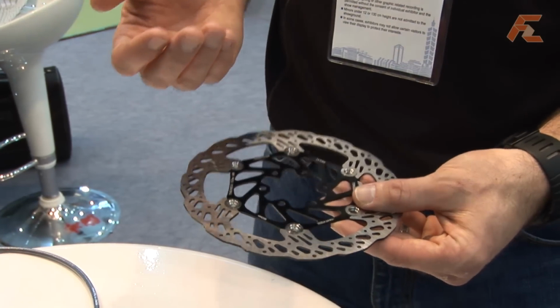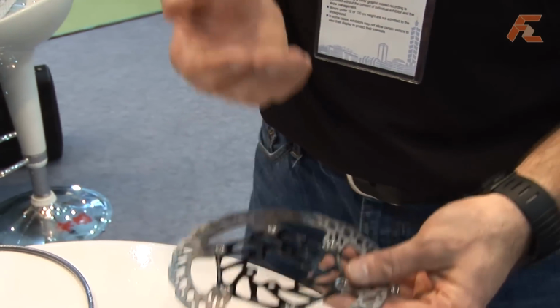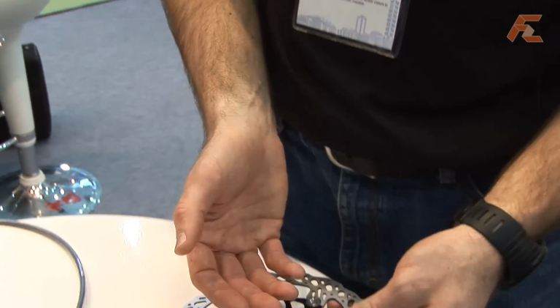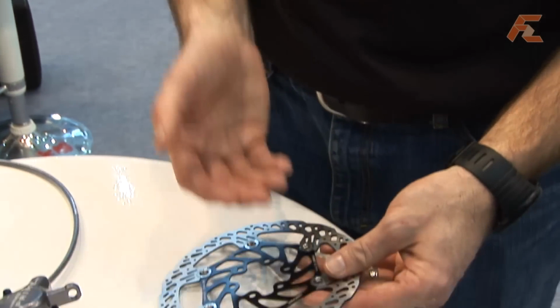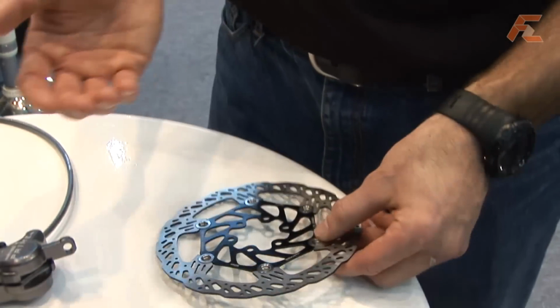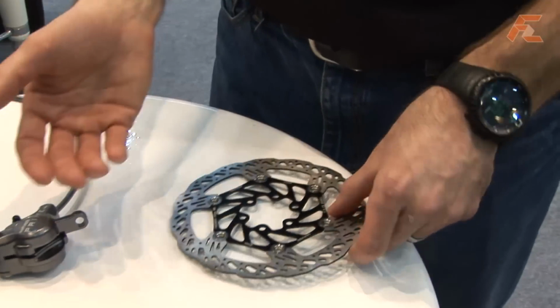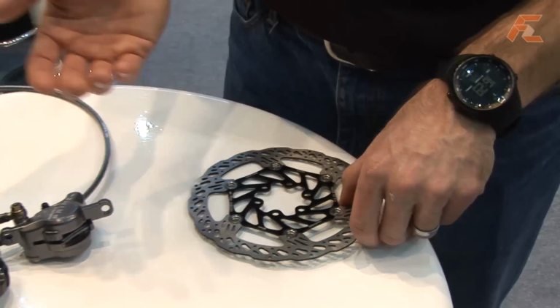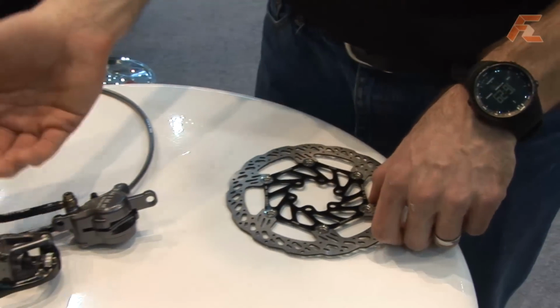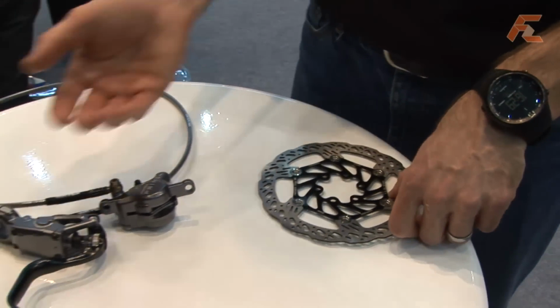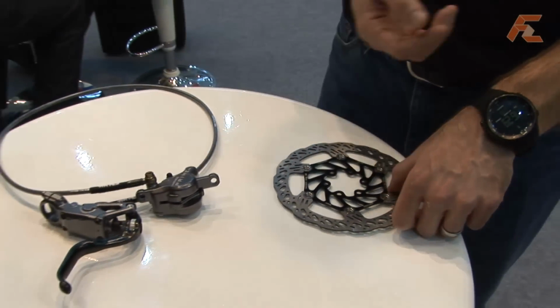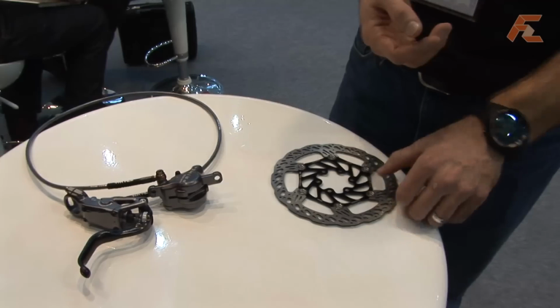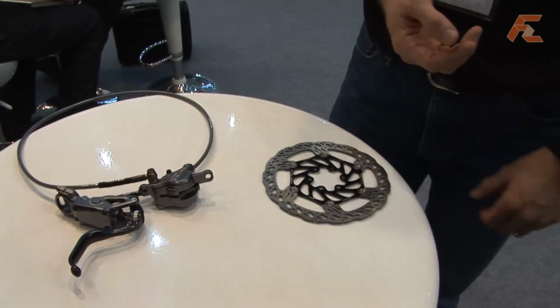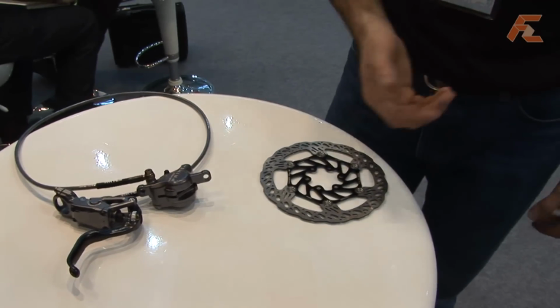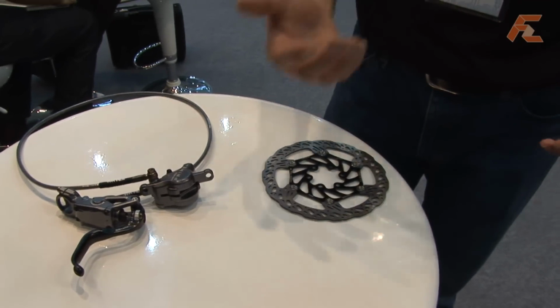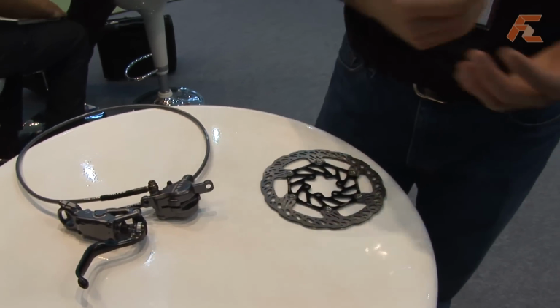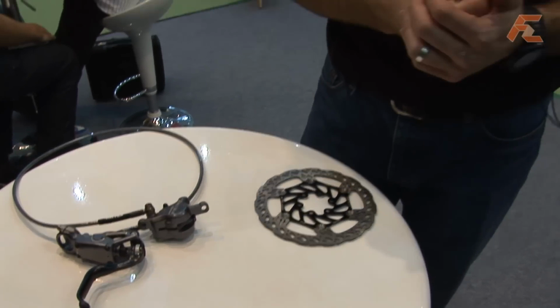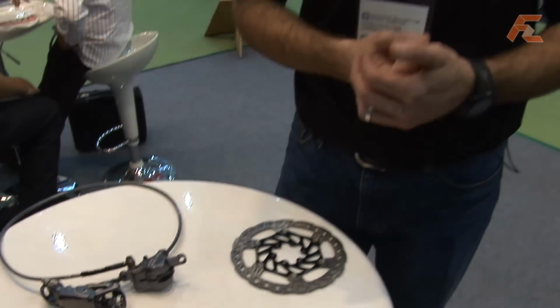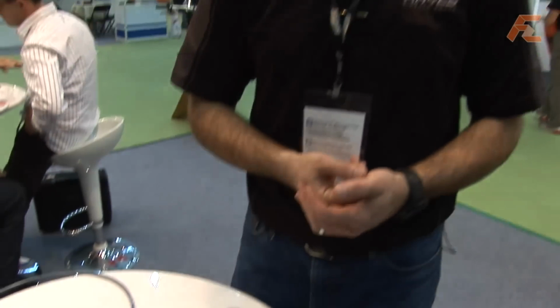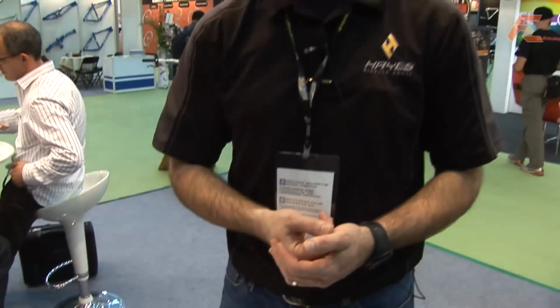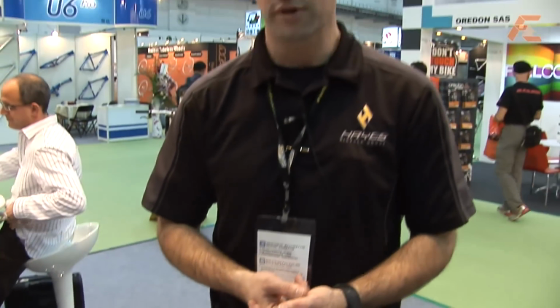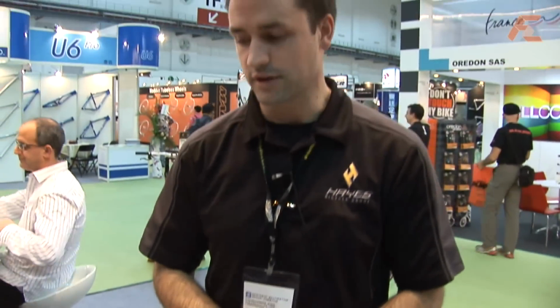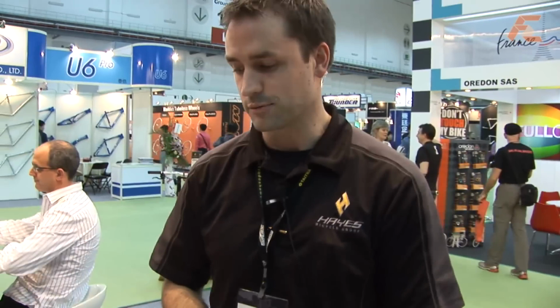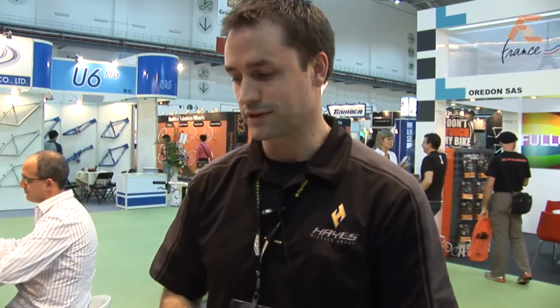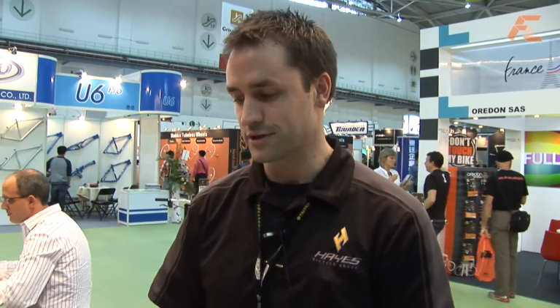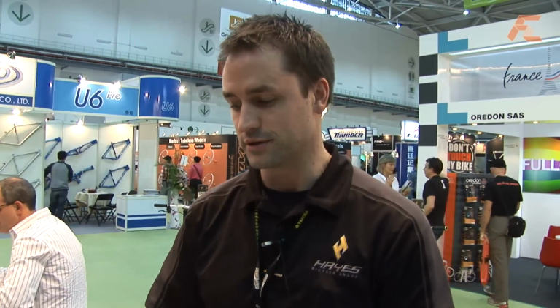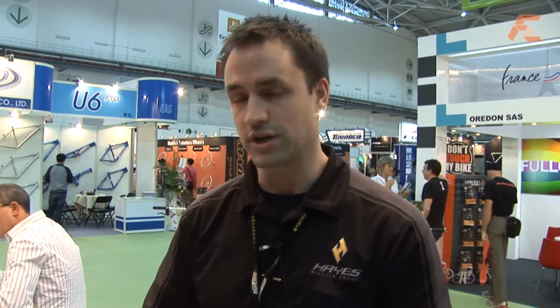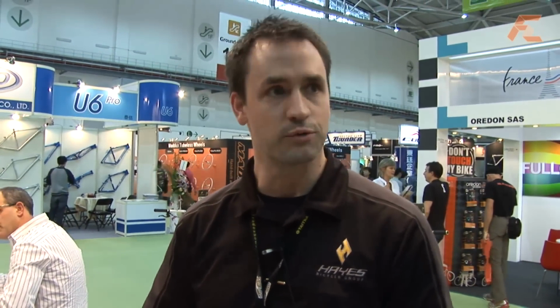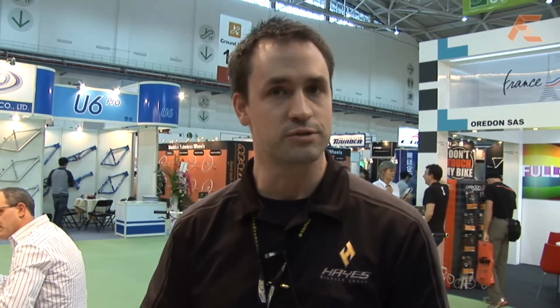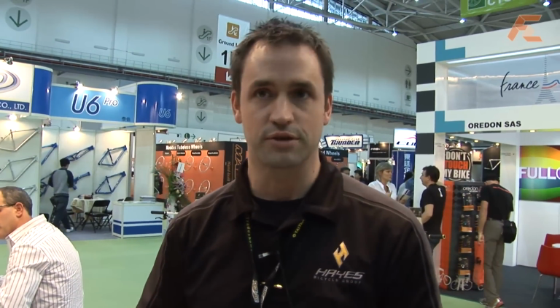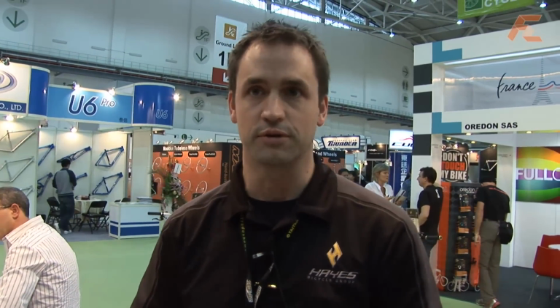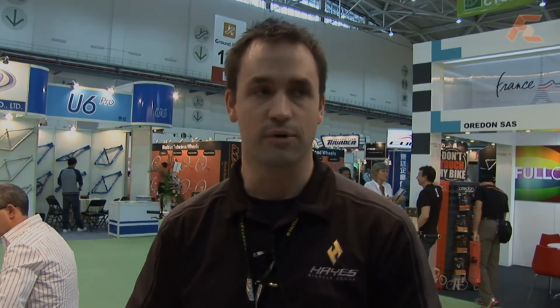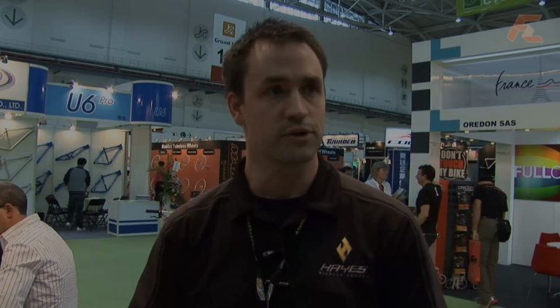So between the rotor, the caliper, and the master cylinder features, we feel this is a very innovative brake for us, and we're looking forward to changing the way disc brakes are viewed in the marketplace.